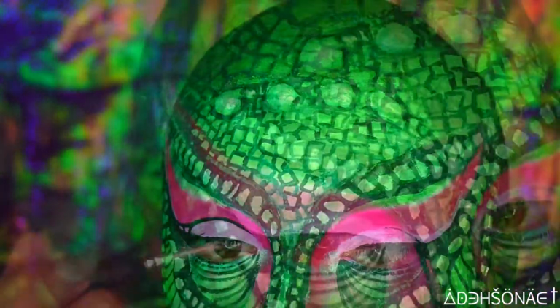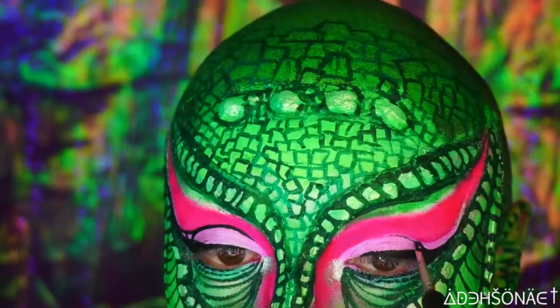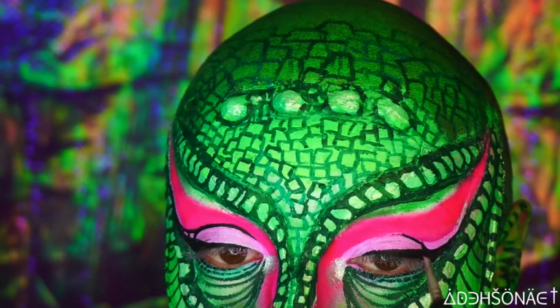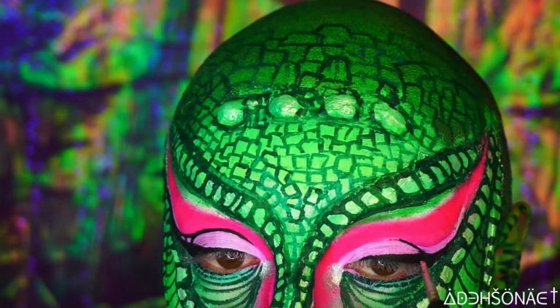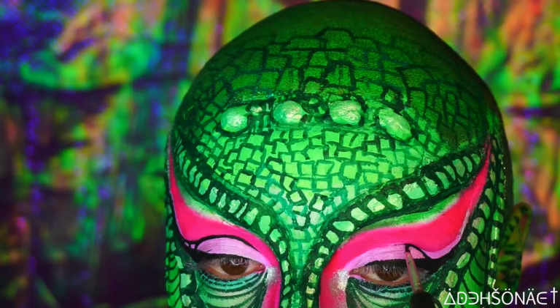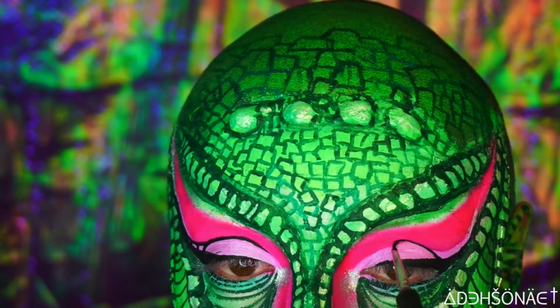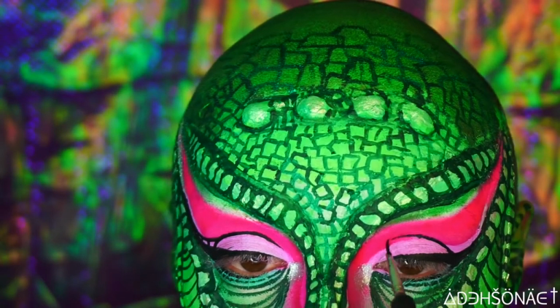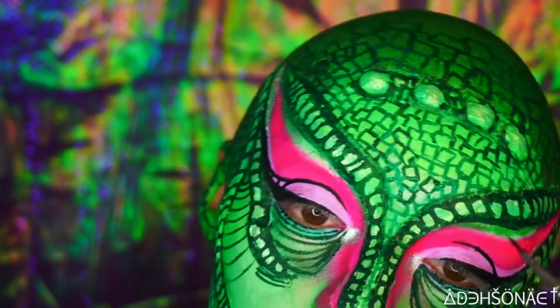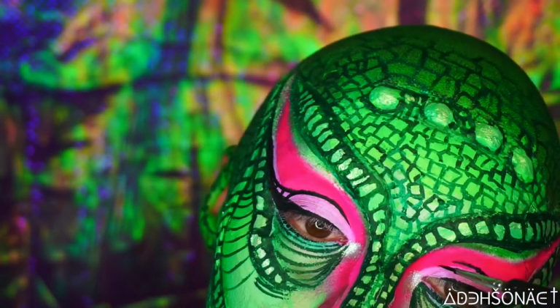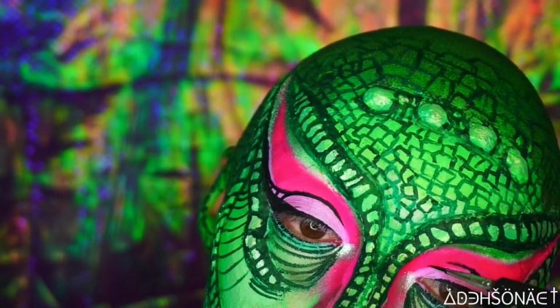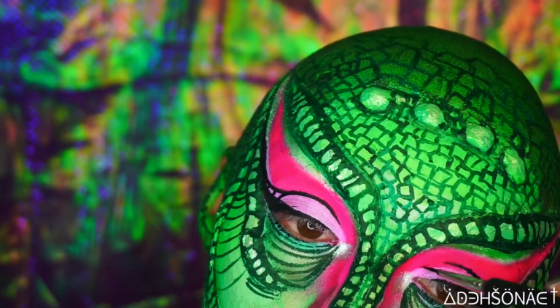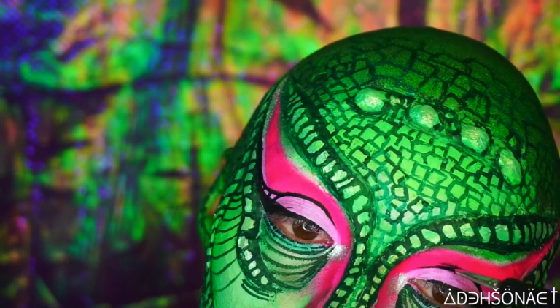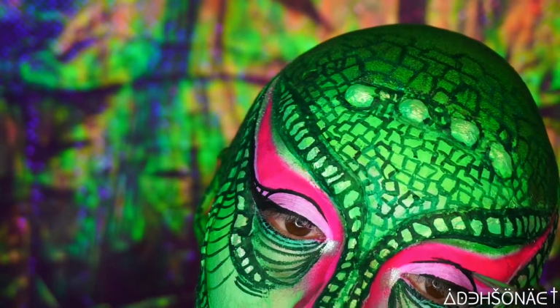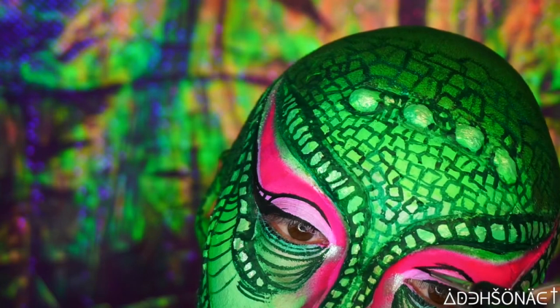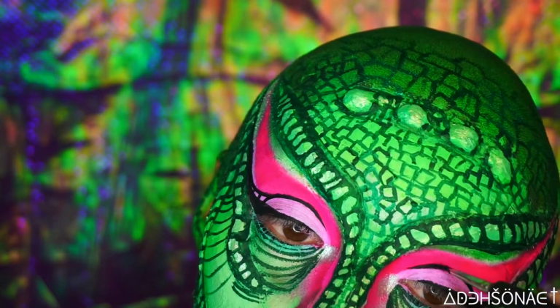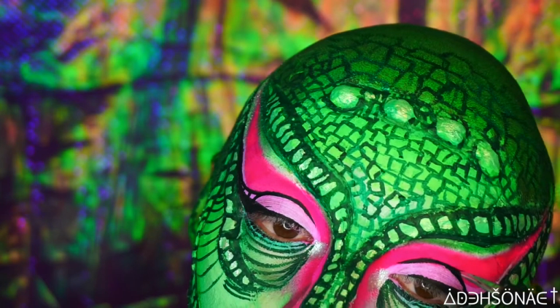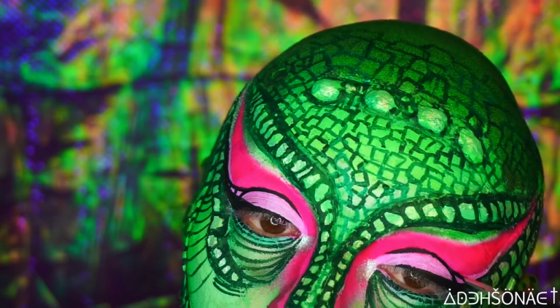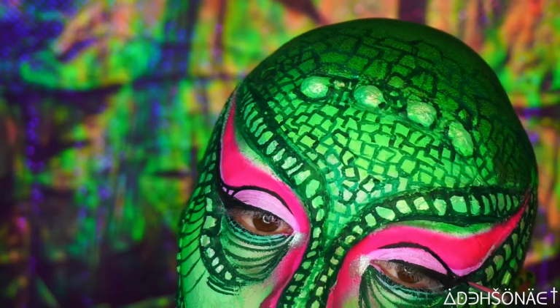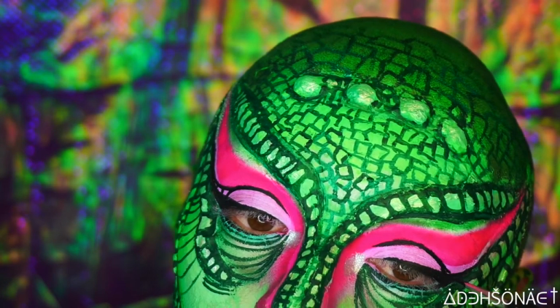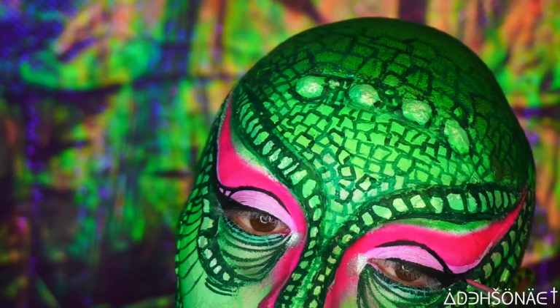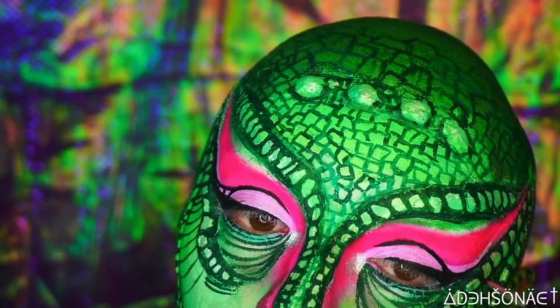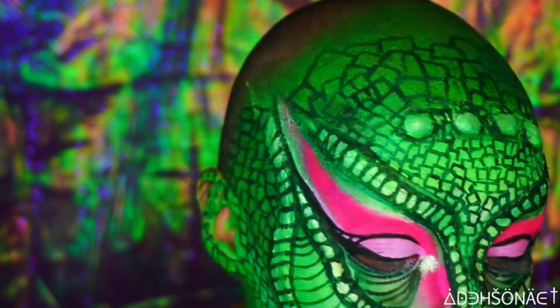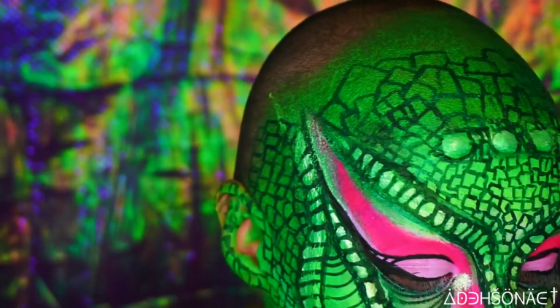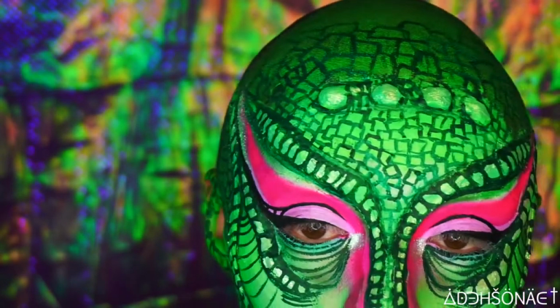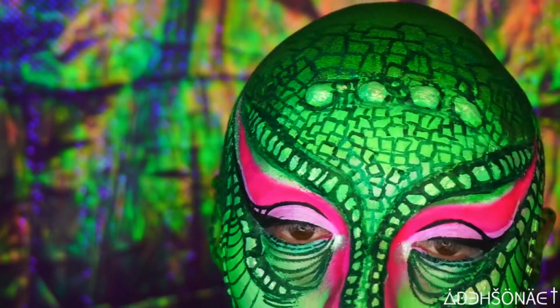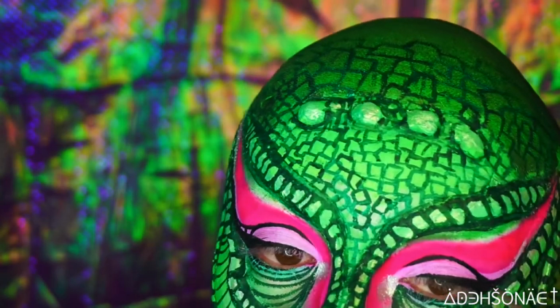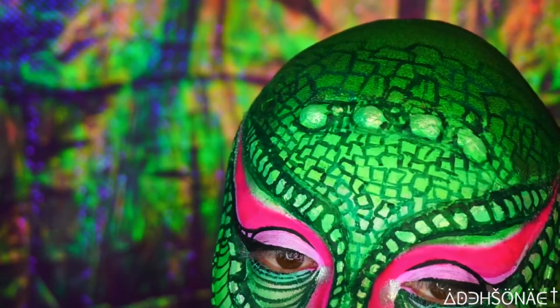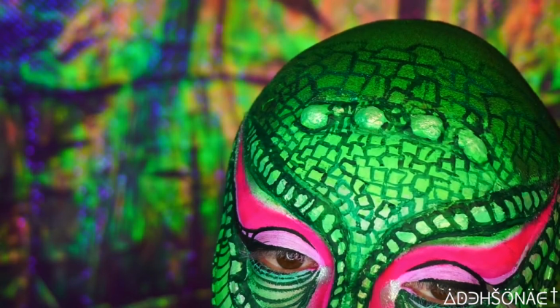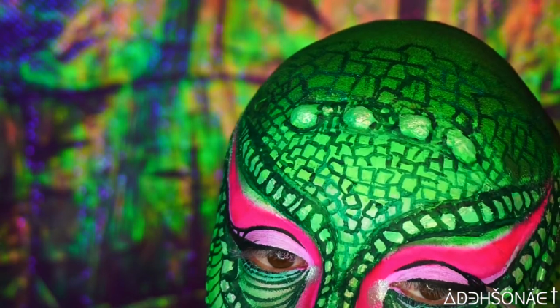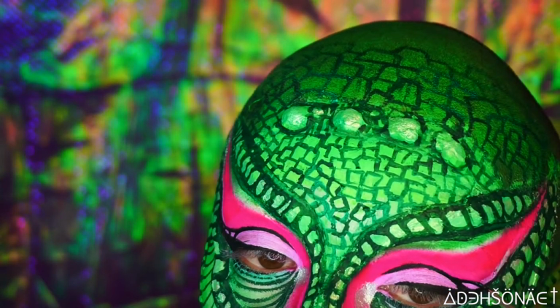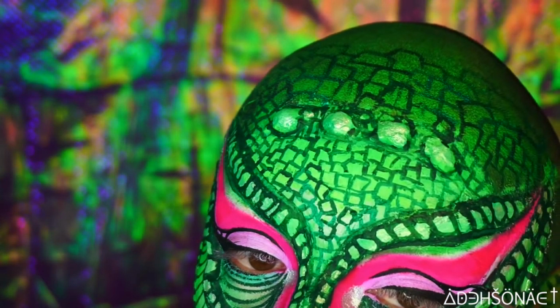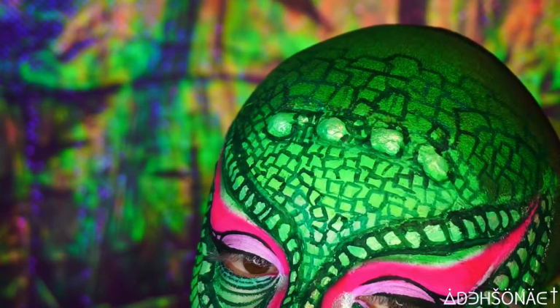I honestly don't even know why I went in and felt the need to do more lines on my liner — you don't have to do all this. This is probably why I was over it by the time I was done and I hated it.